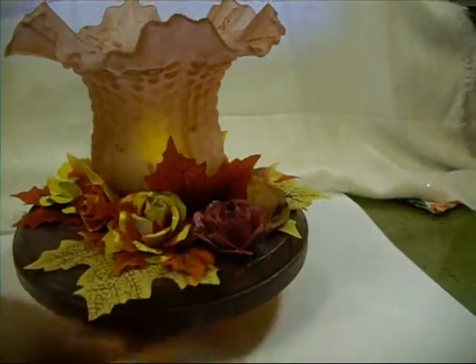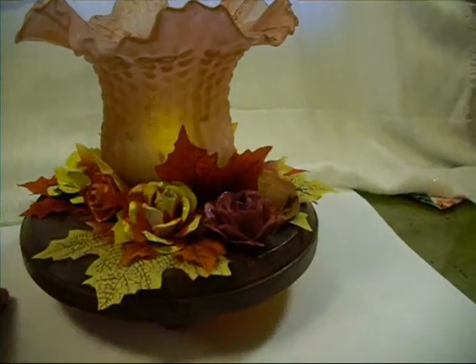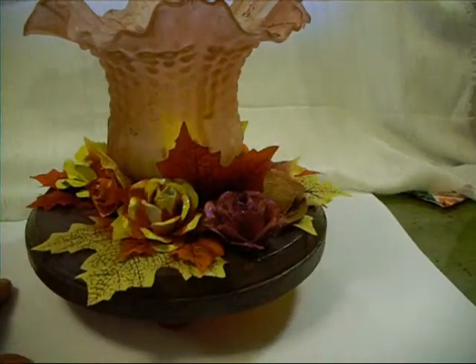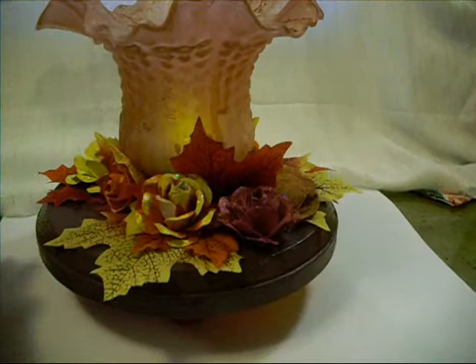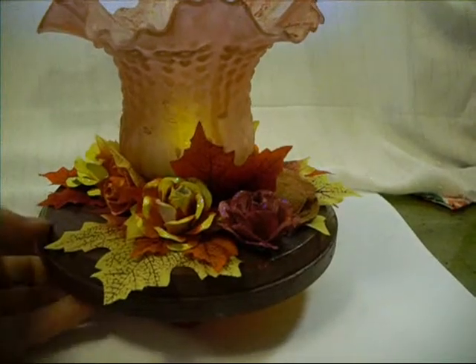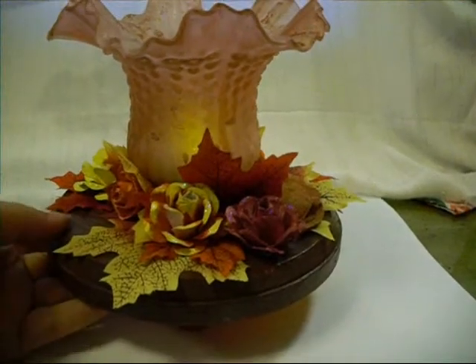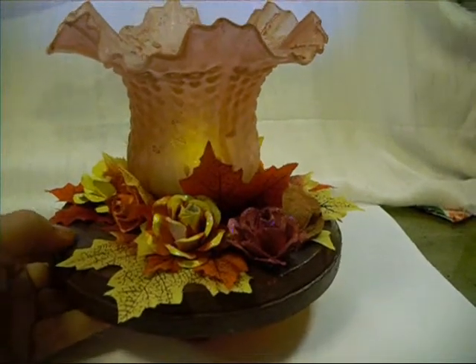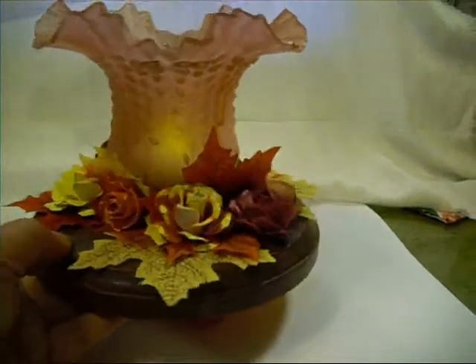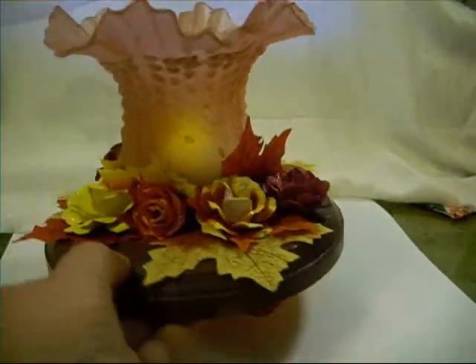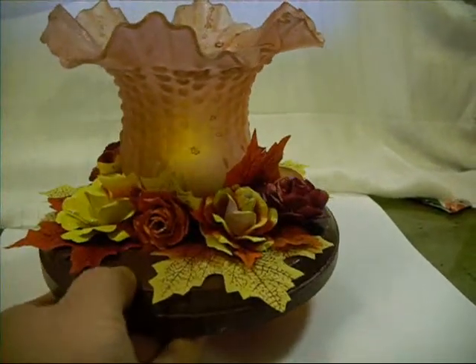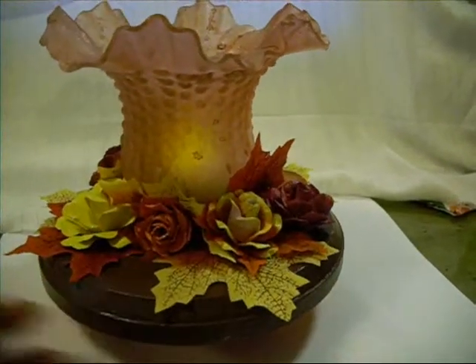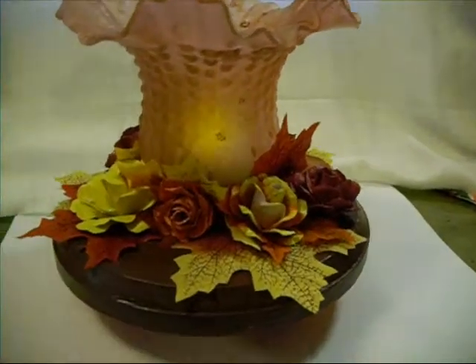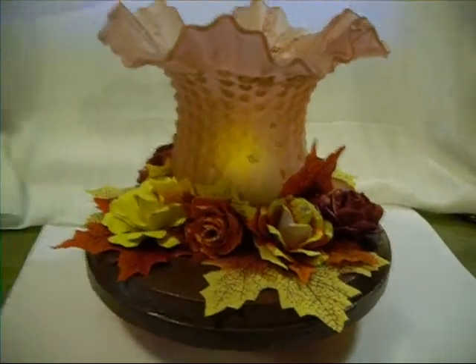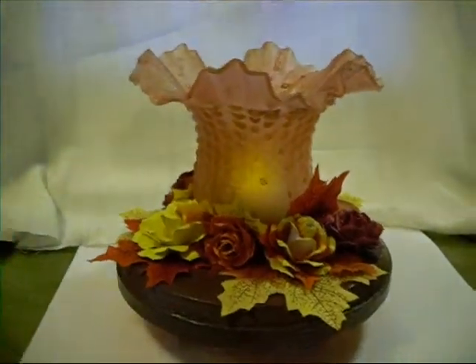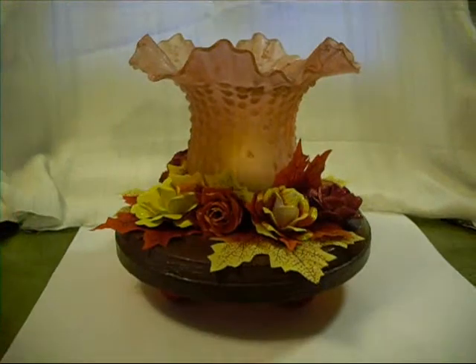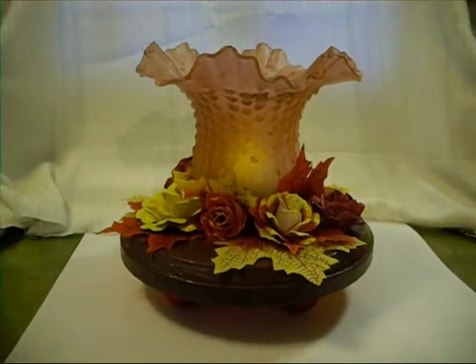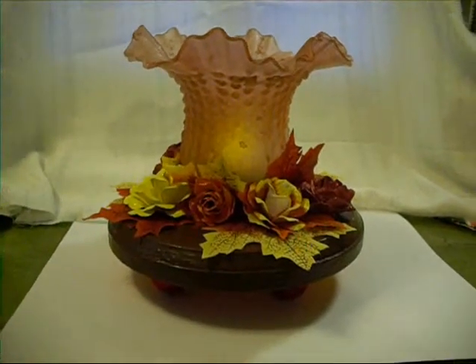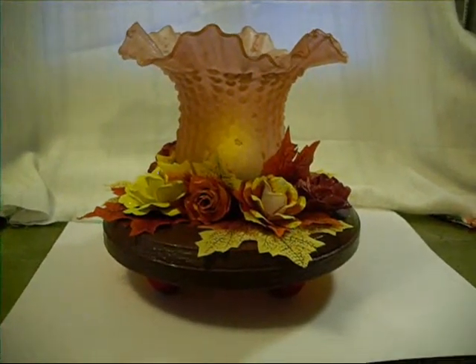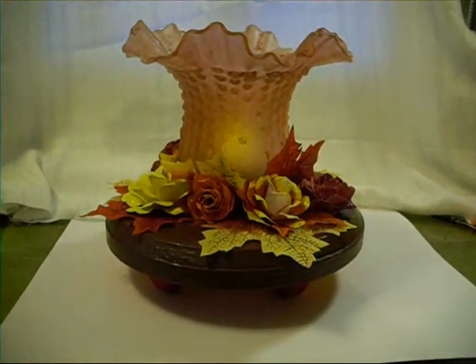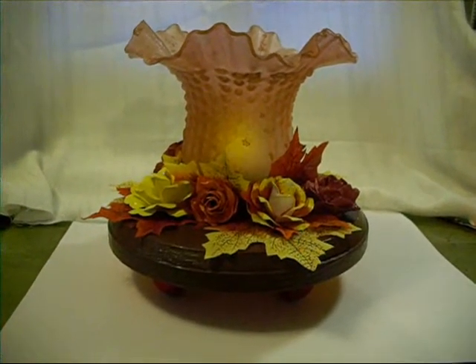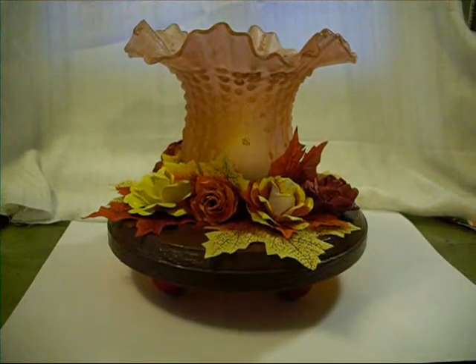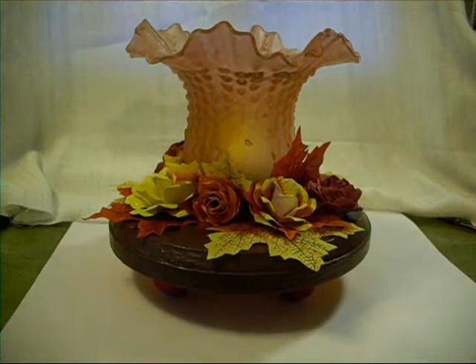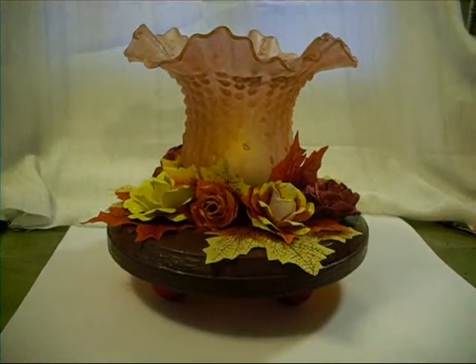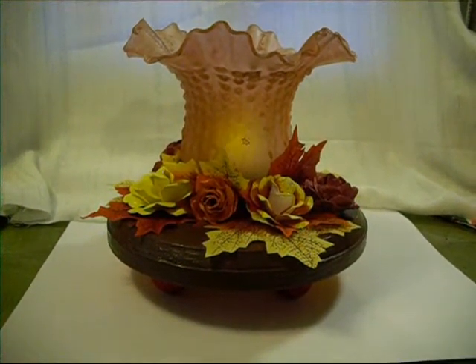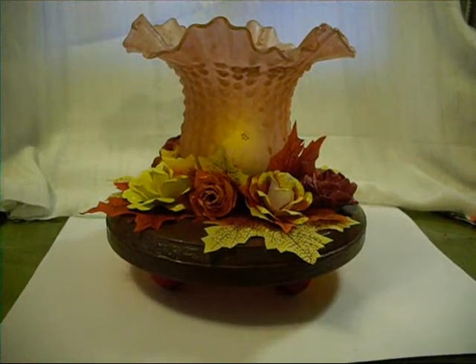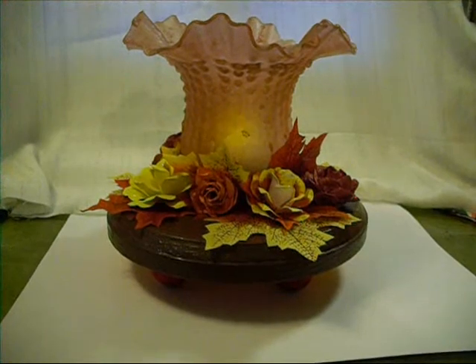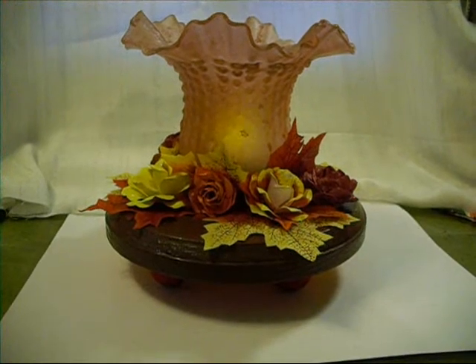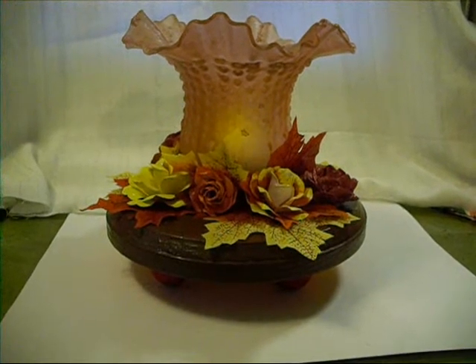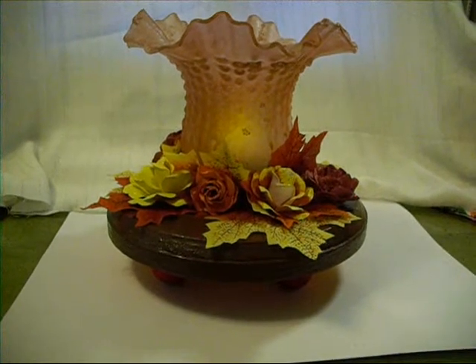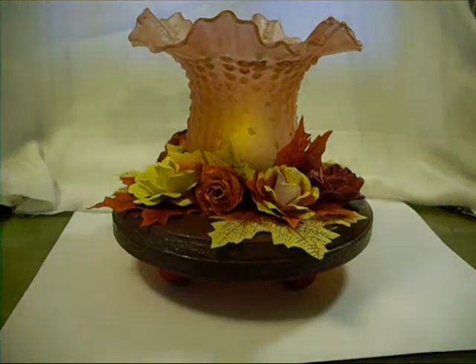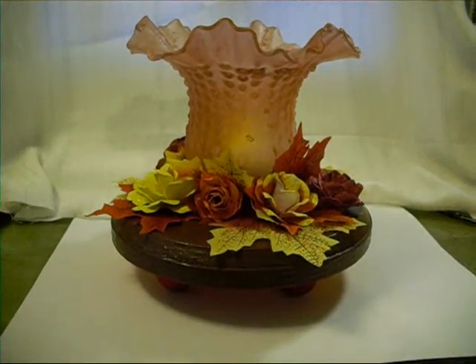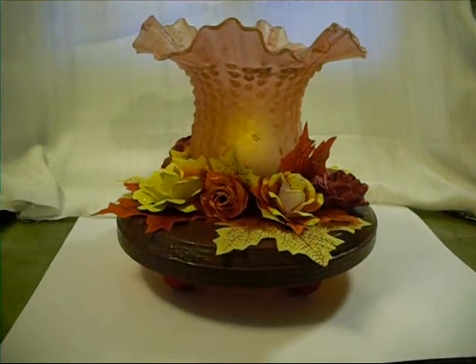And I just decorated it all the way around. Isn't that cute? Oh, I'm definitely going to be making more of these. I'm going to make more of these.